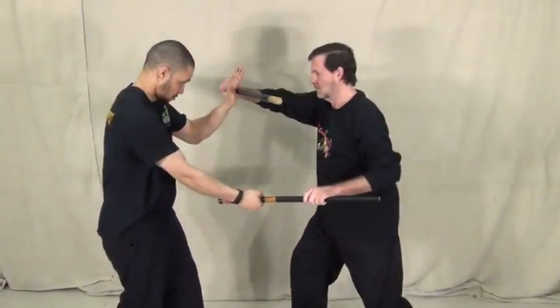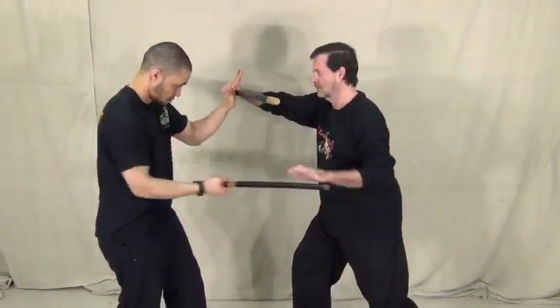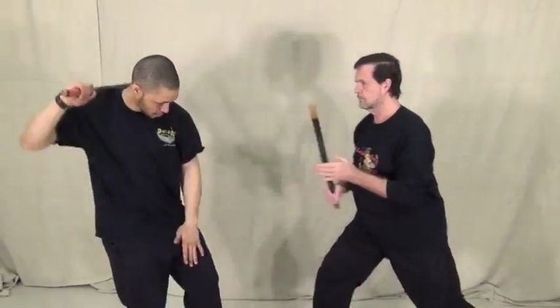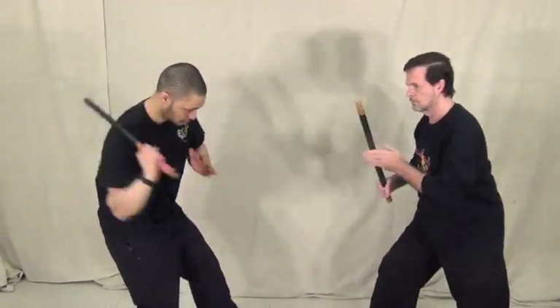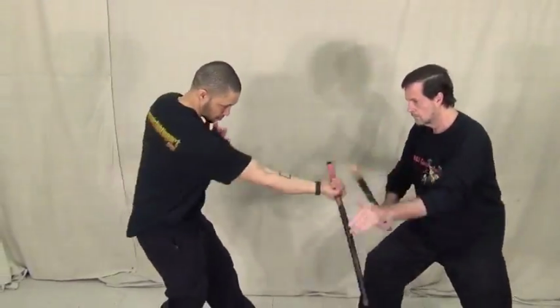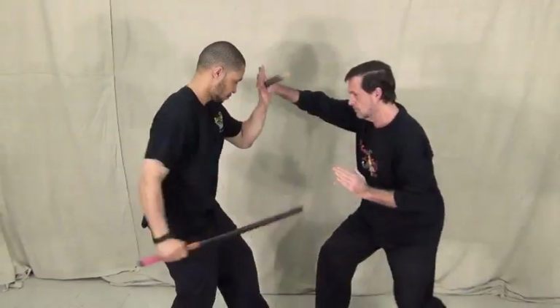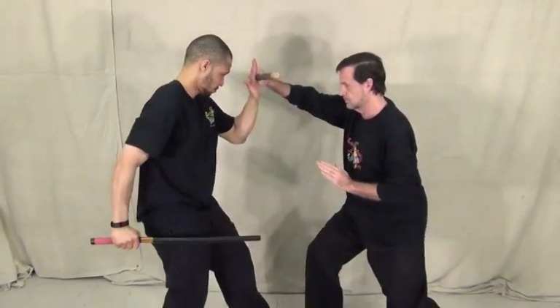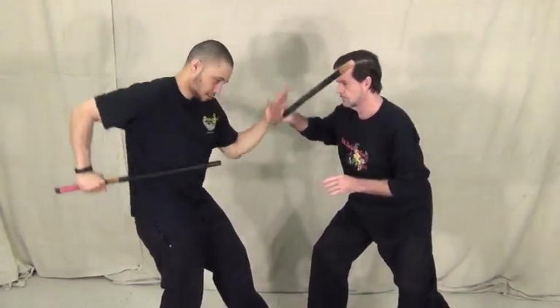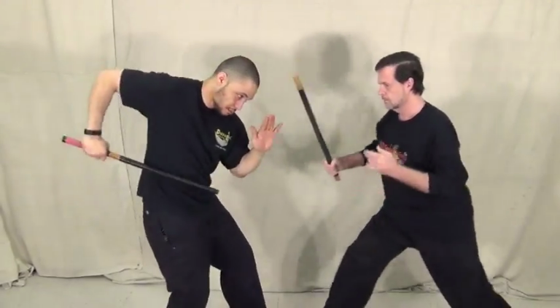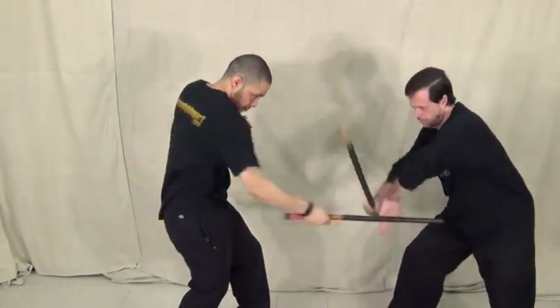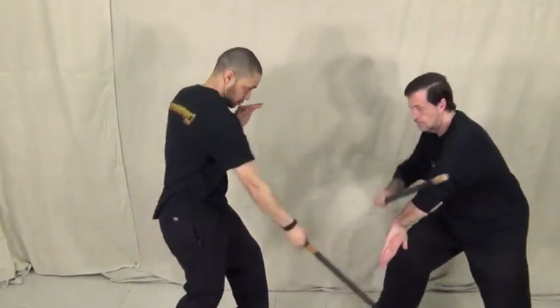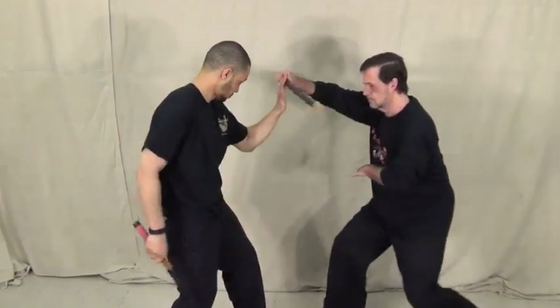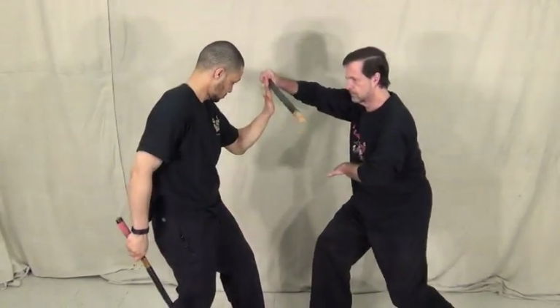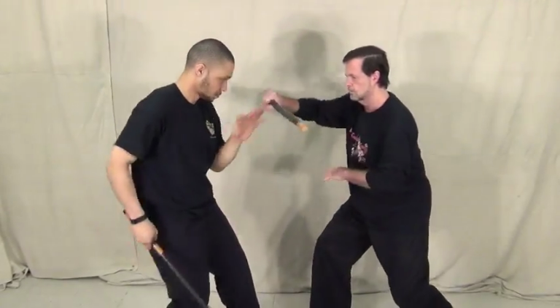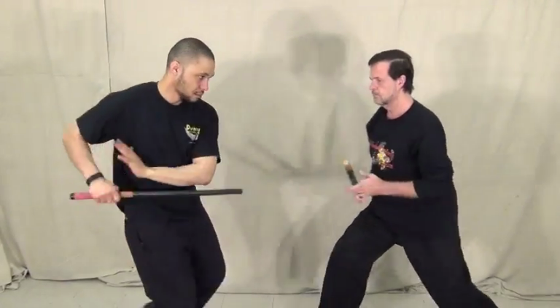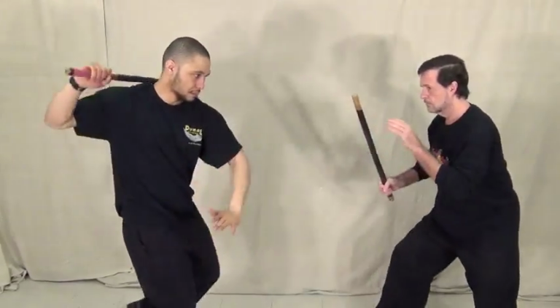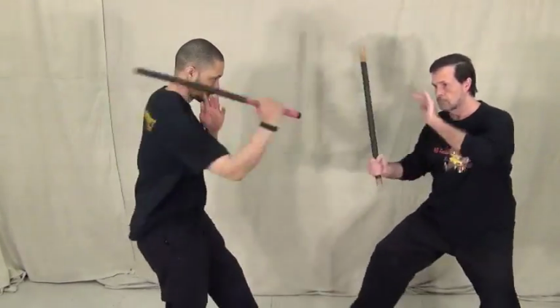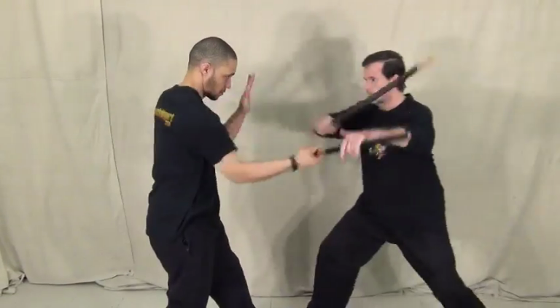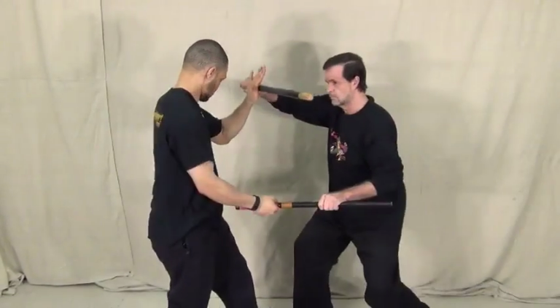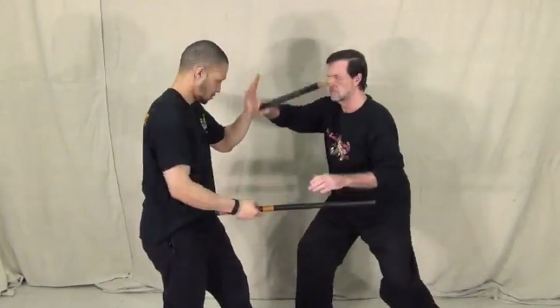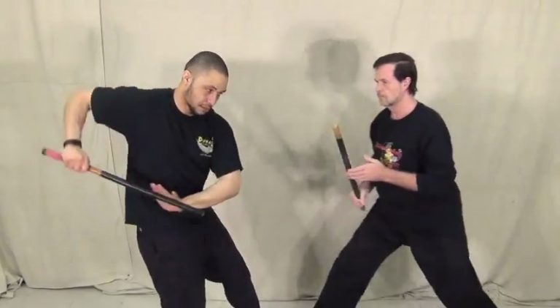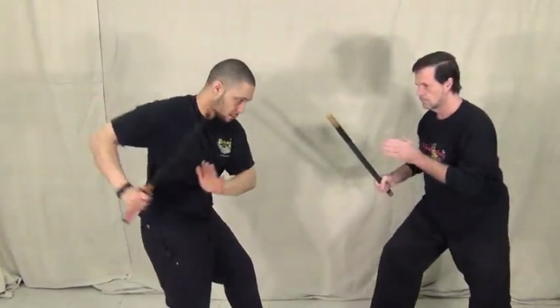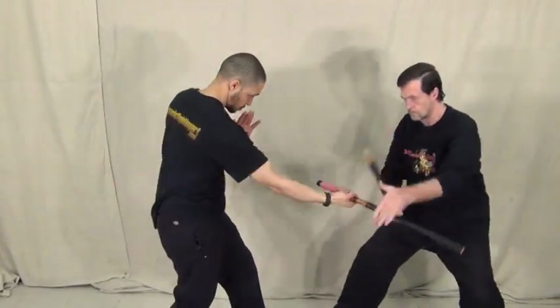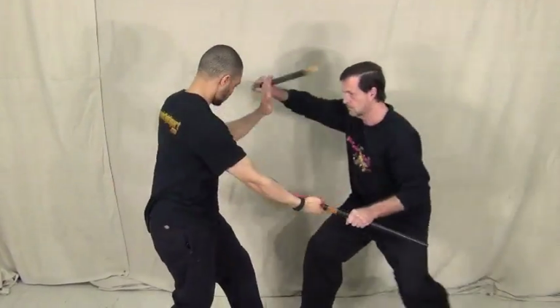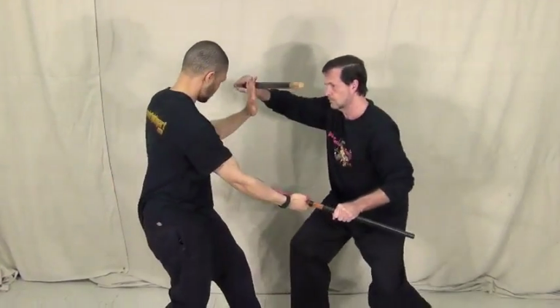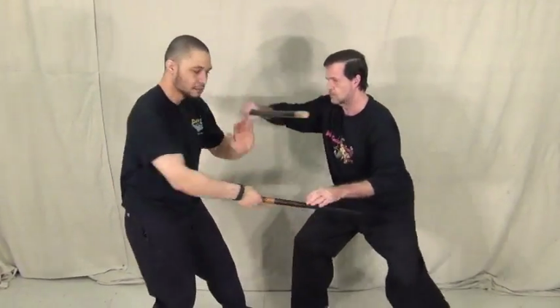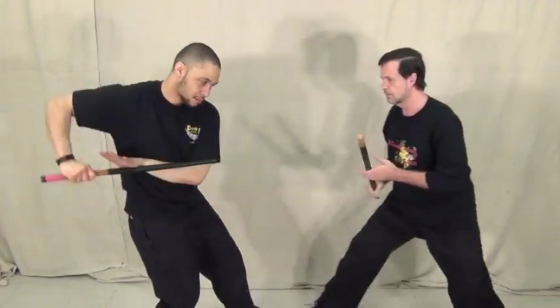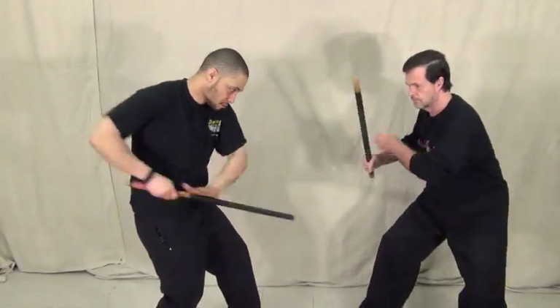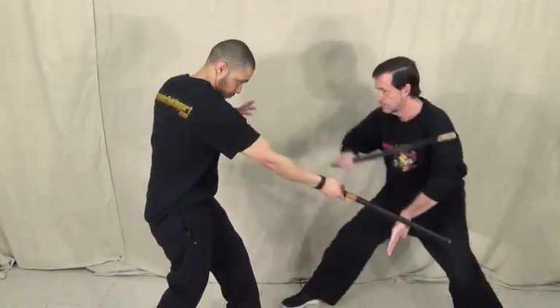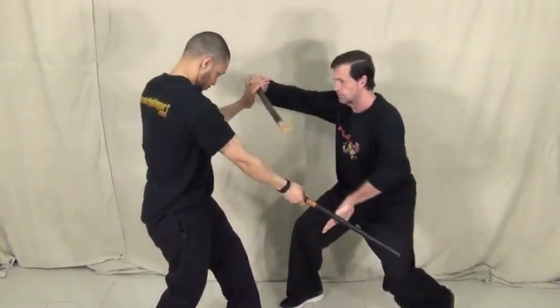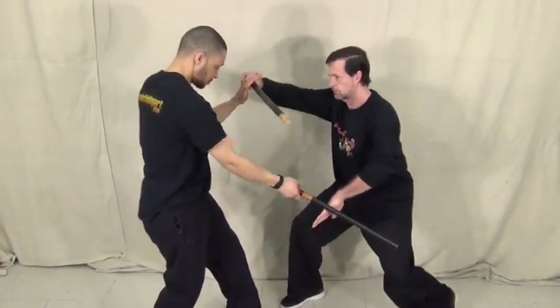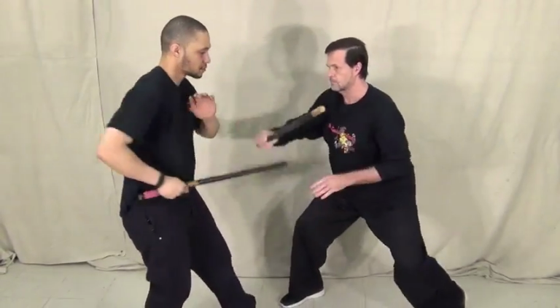Here I'm hitting my partner's stick when I block and strike. In reality, I would be hitting his hand, but if I hit the stick in training, this allows me to go with greater speed.